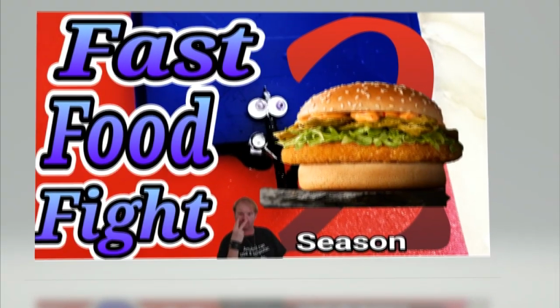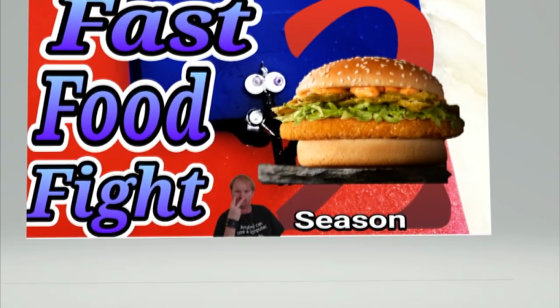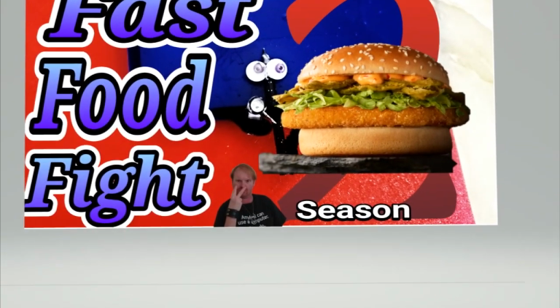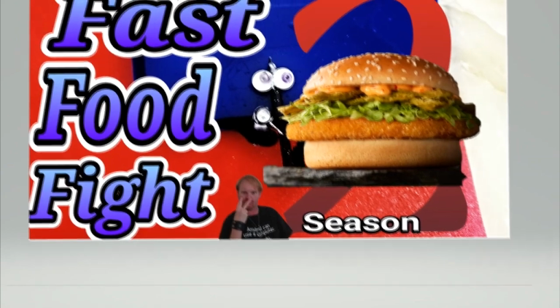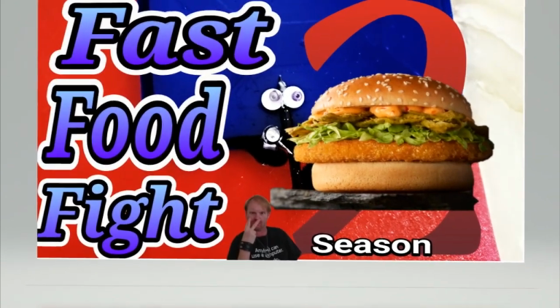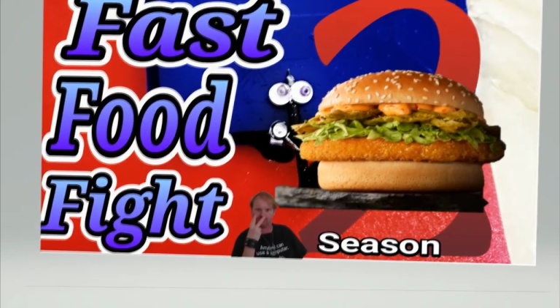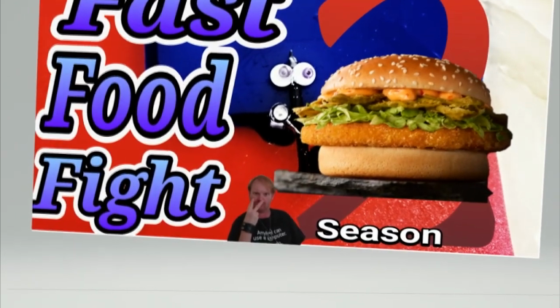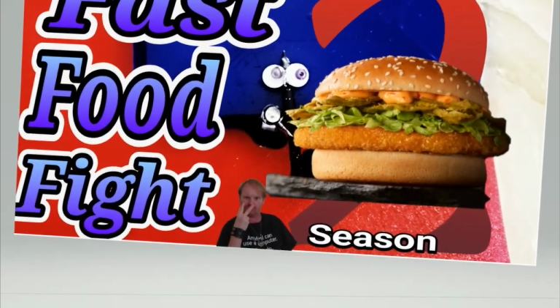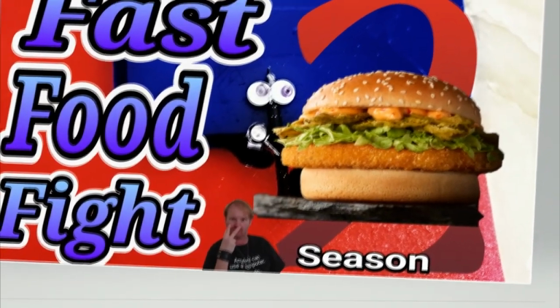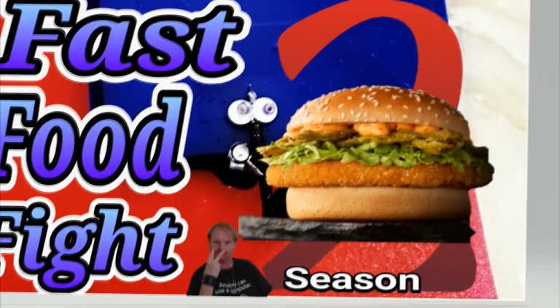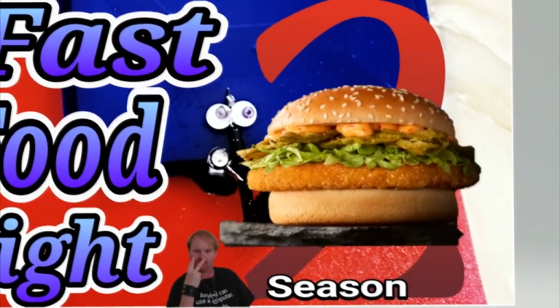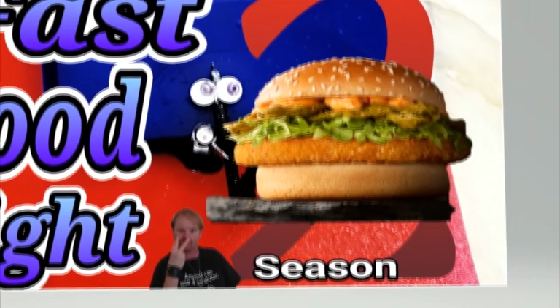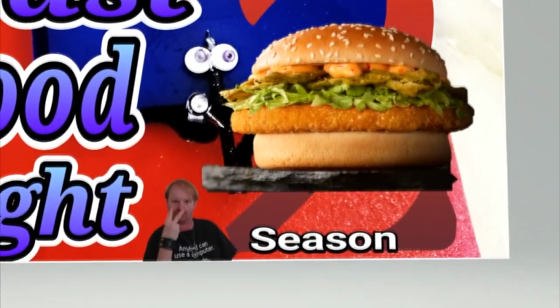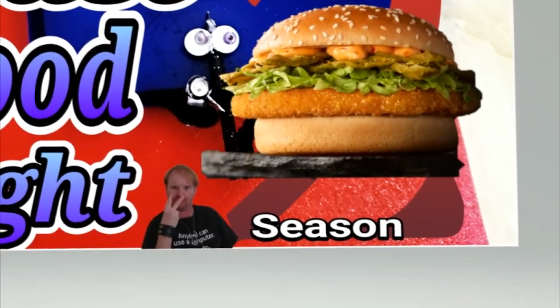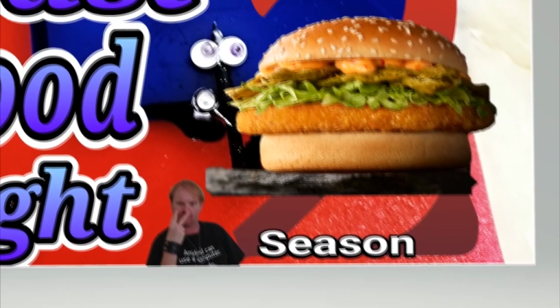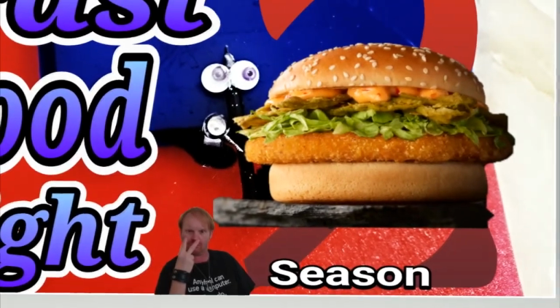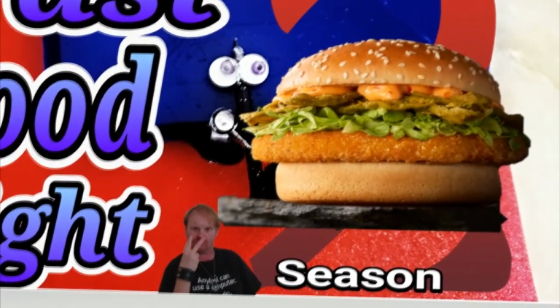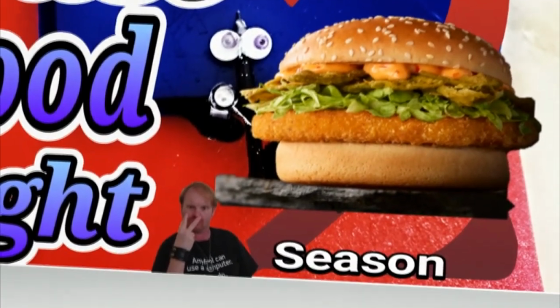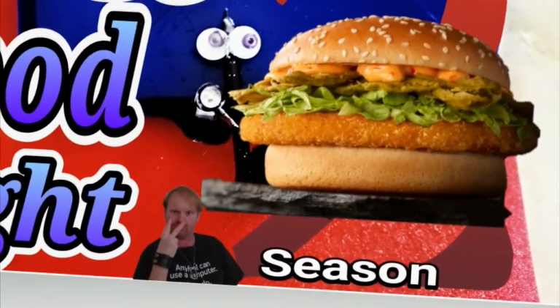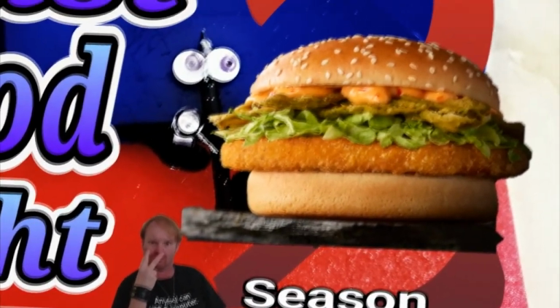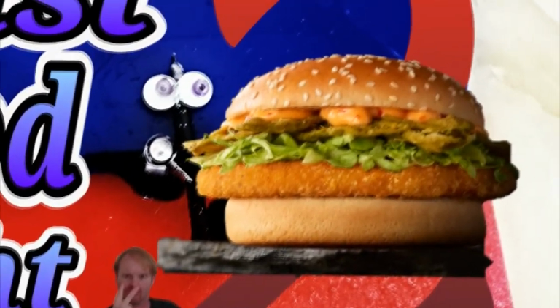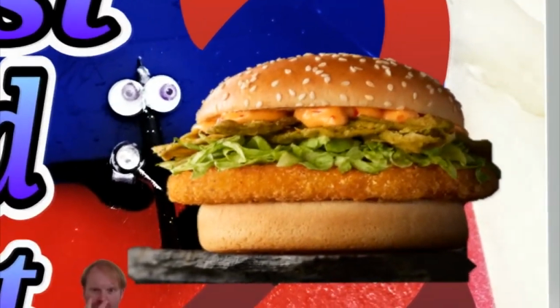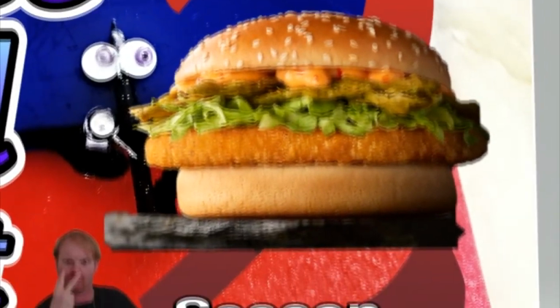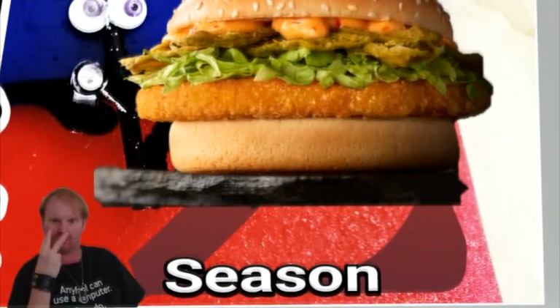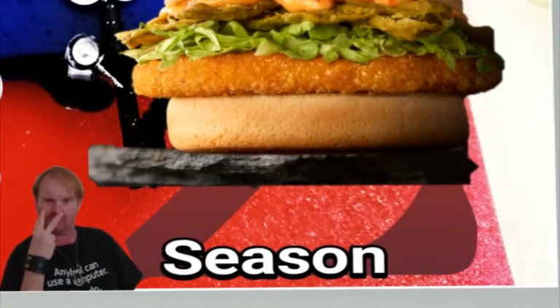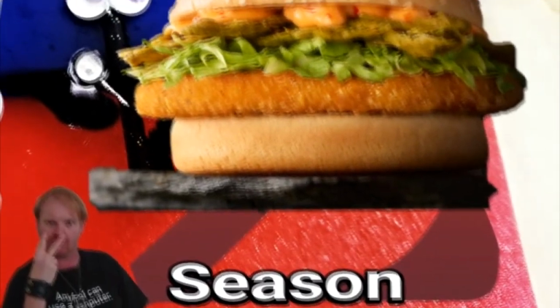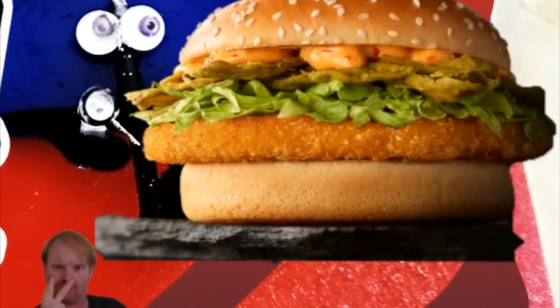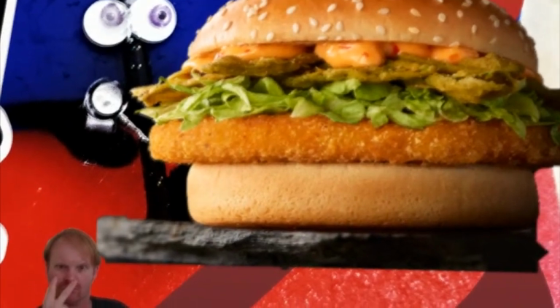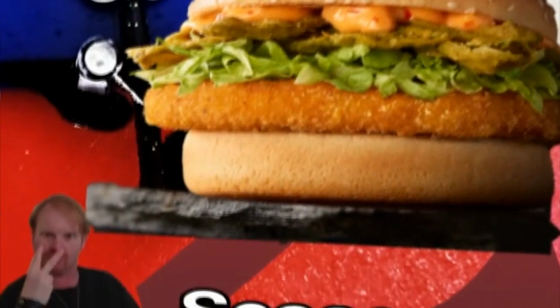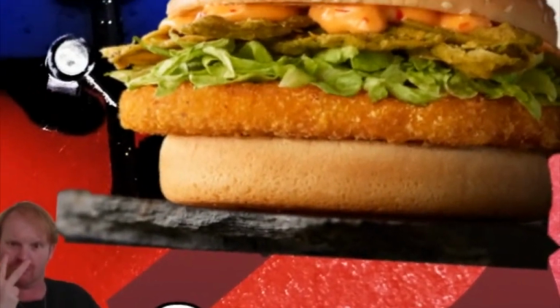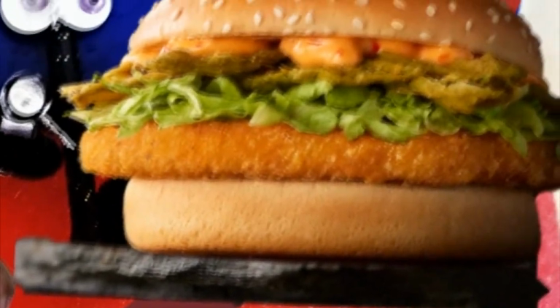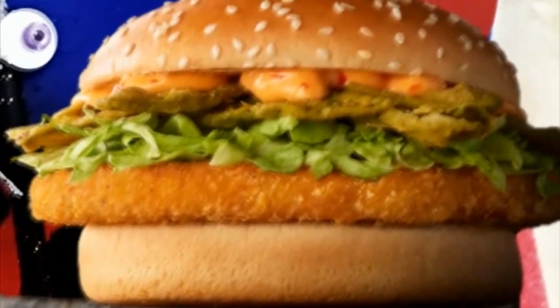Imagine: Australian chicken breast in a crispy tempura batter with jalapeños and spicy sriracha mayonnaise, crisp lettuce, cheese, in between a lightly toasted sesame seed bun.